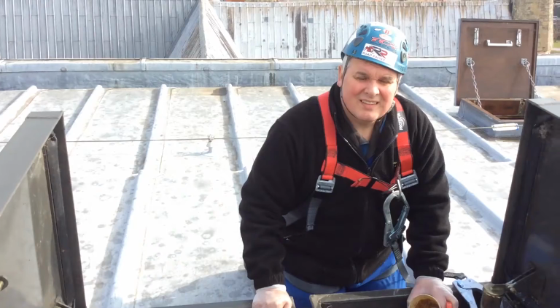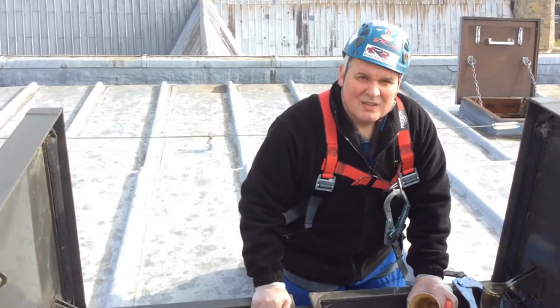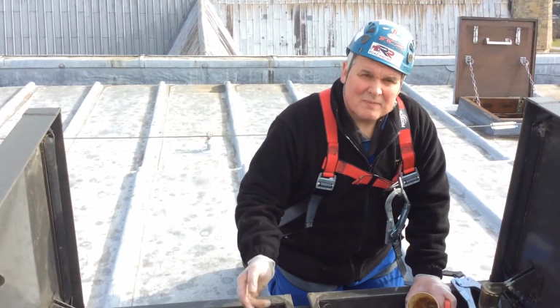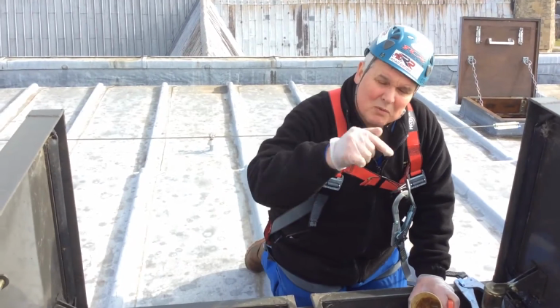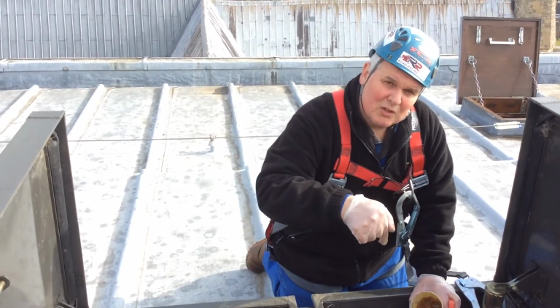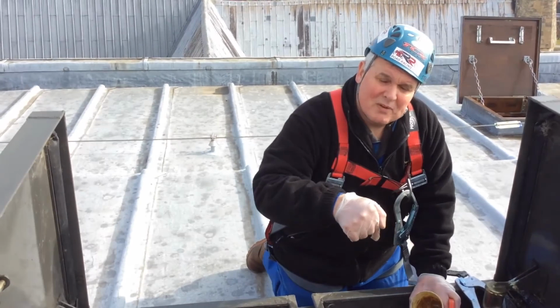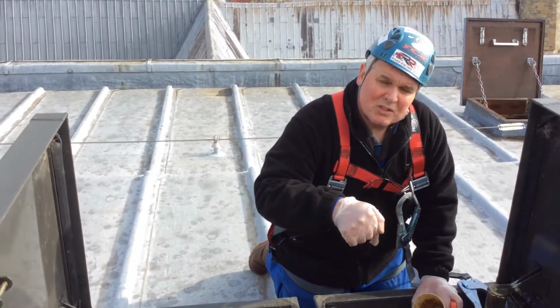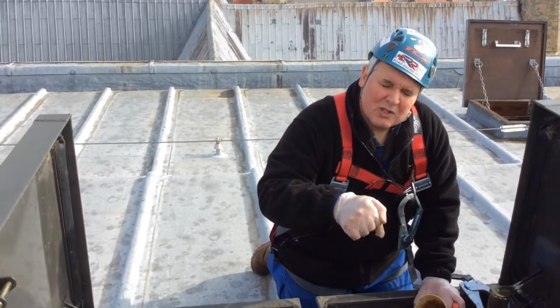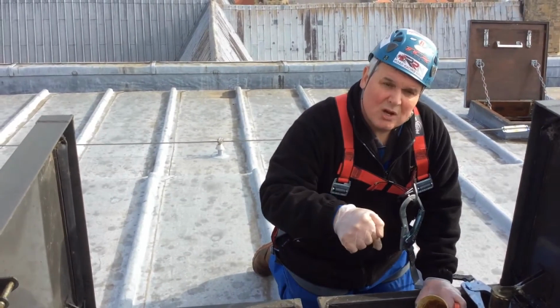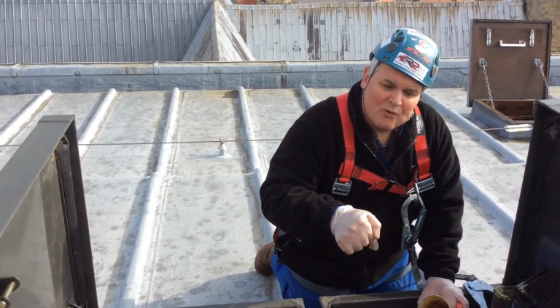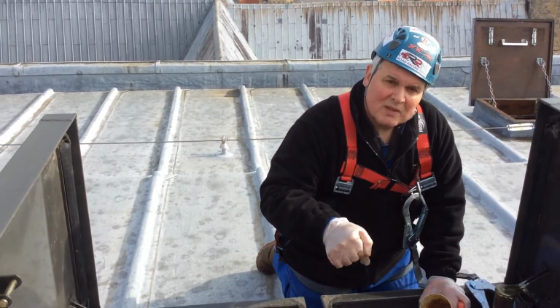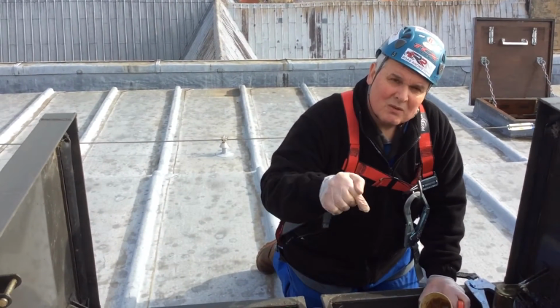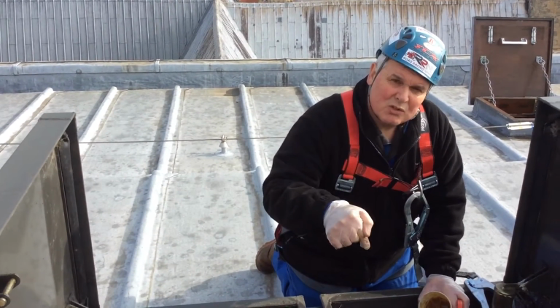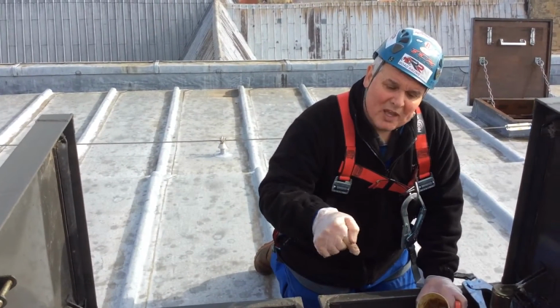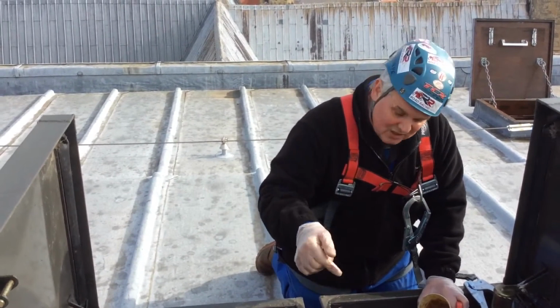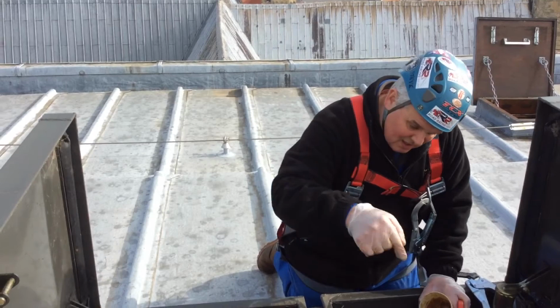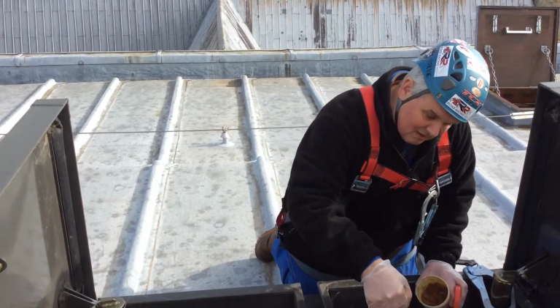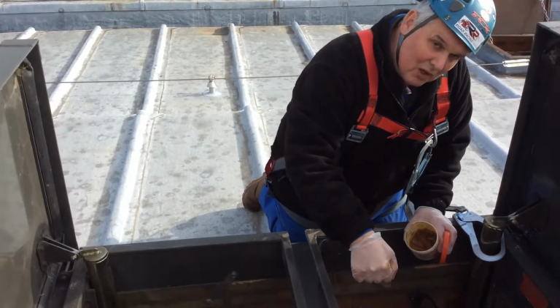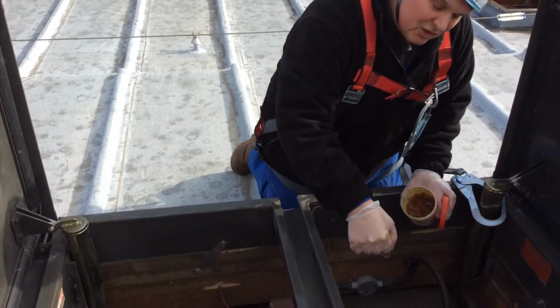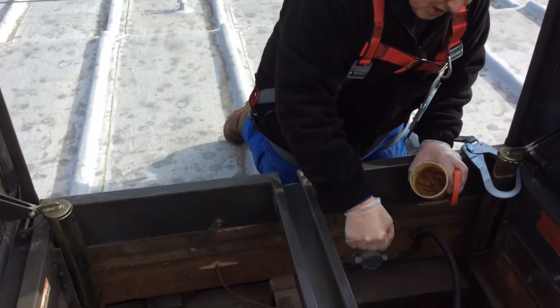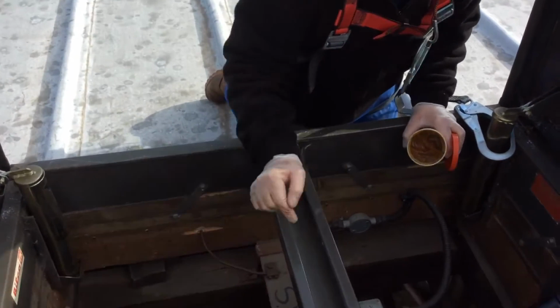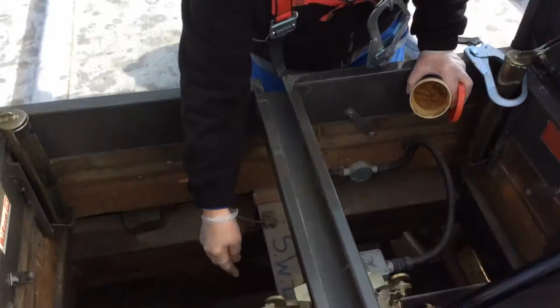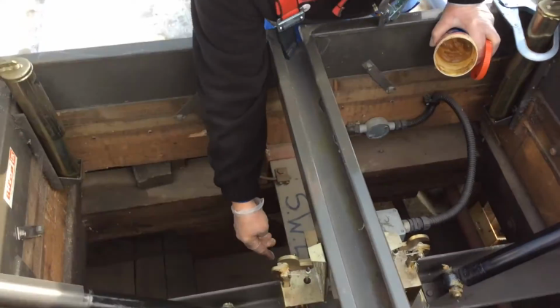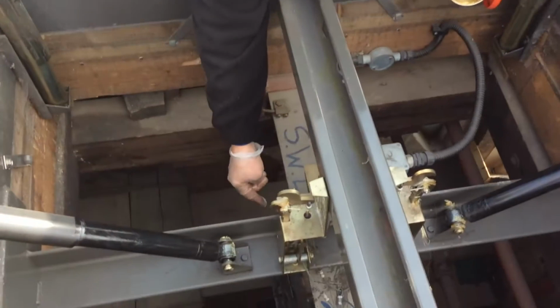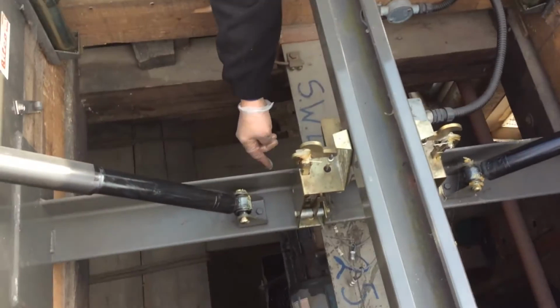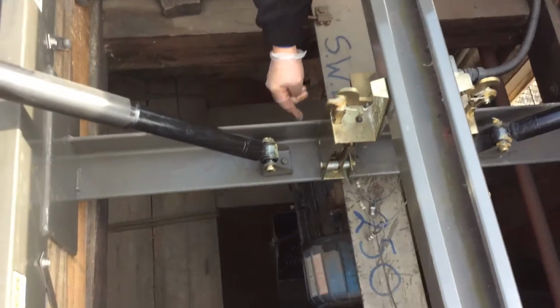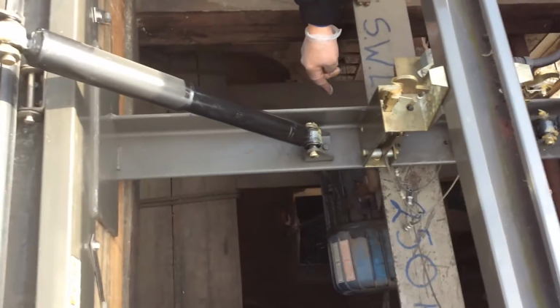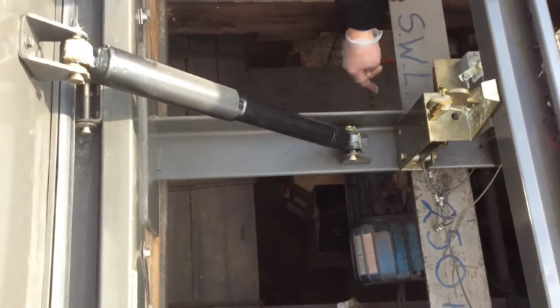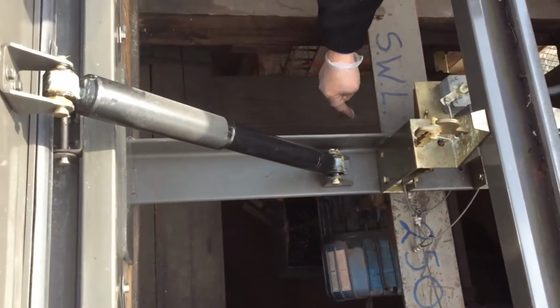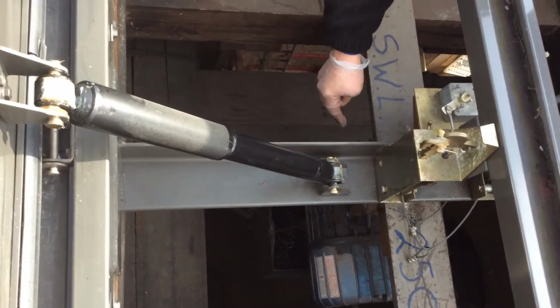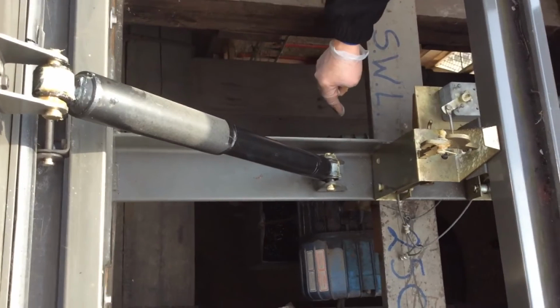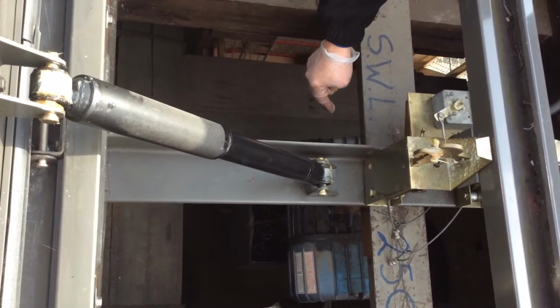We're still on the Beverley Minster central tower roof. We talked about the hatch. Down below here, as you can see, this blue object — if you can see it okay — is our Morris hoist.